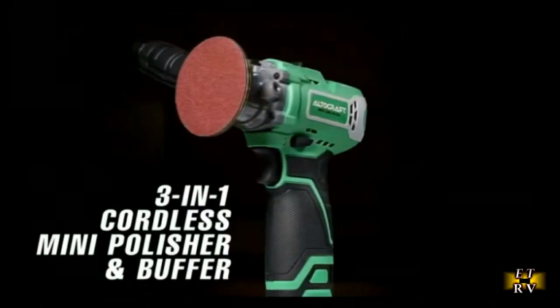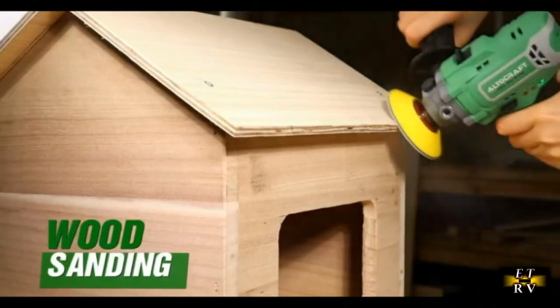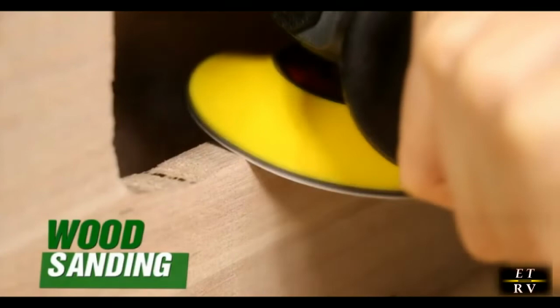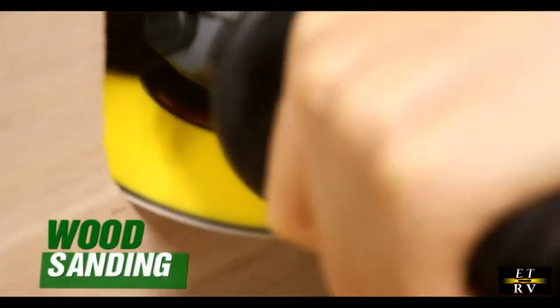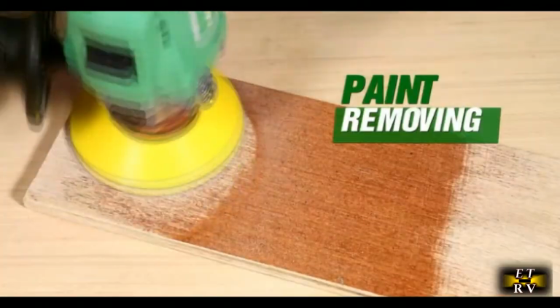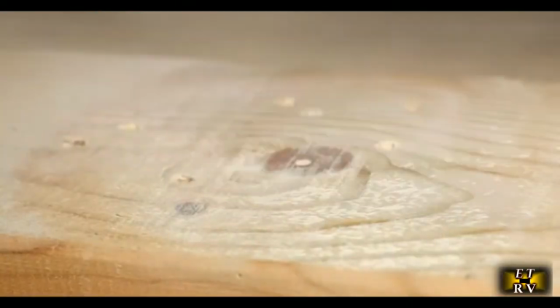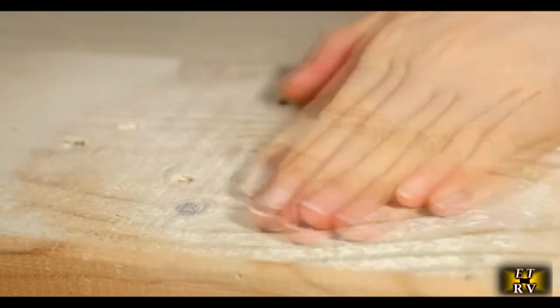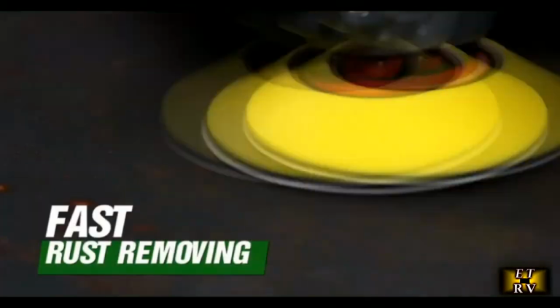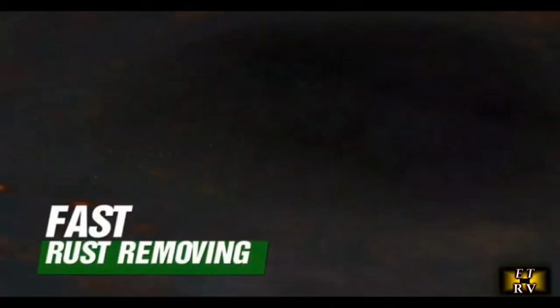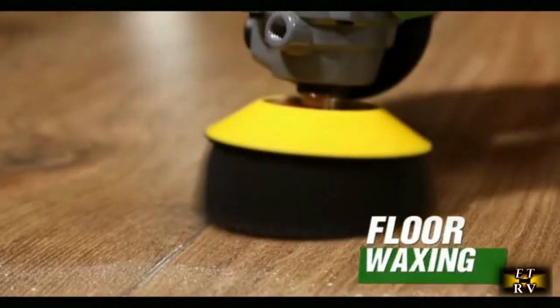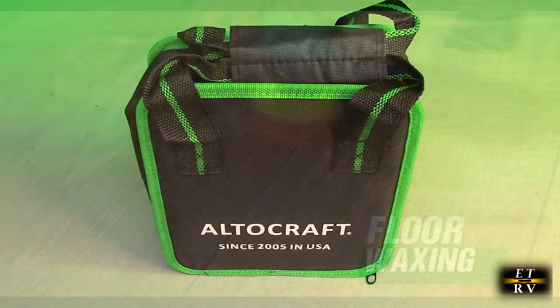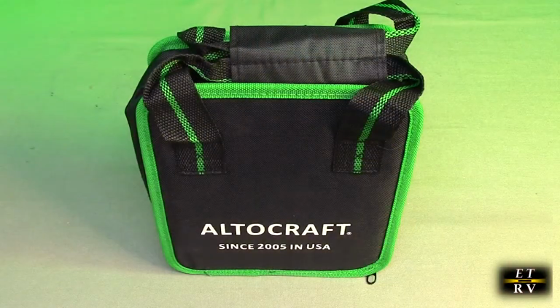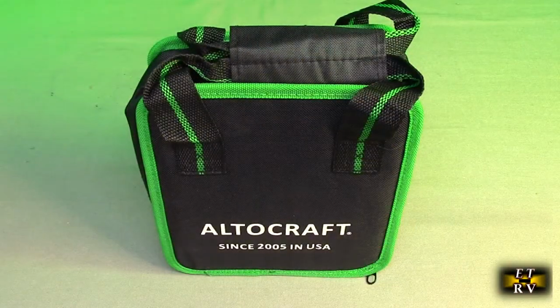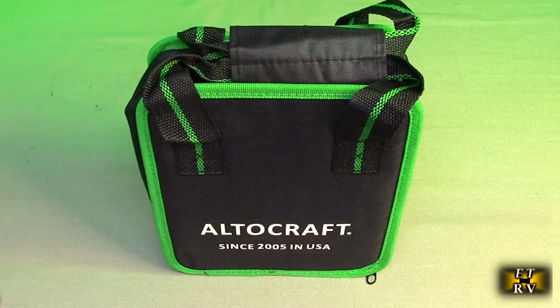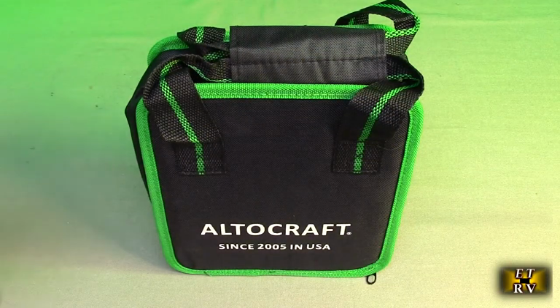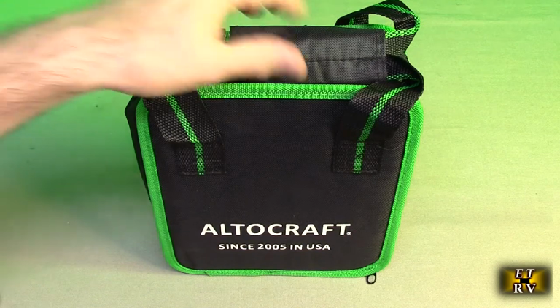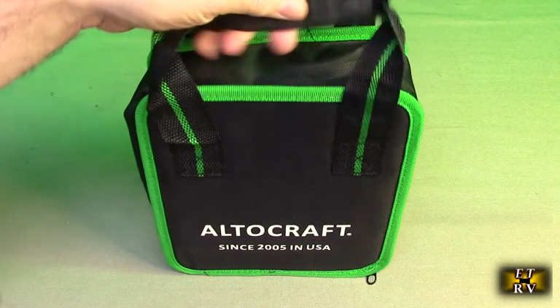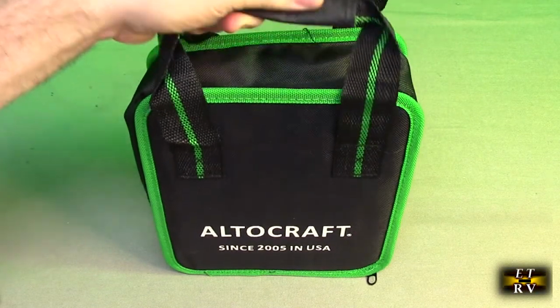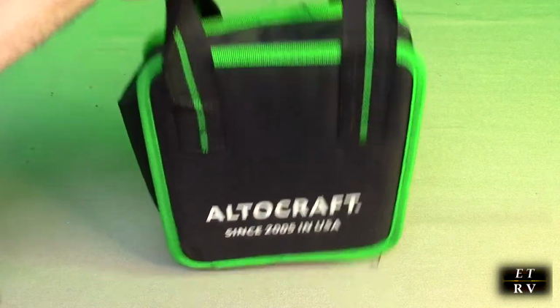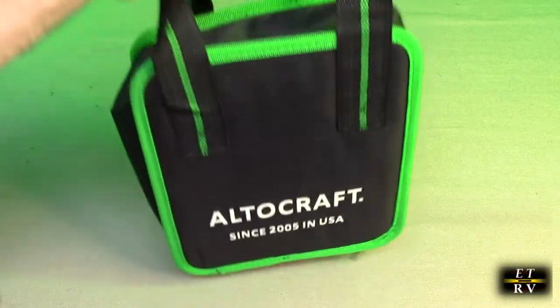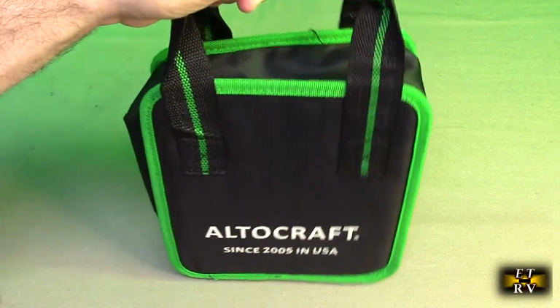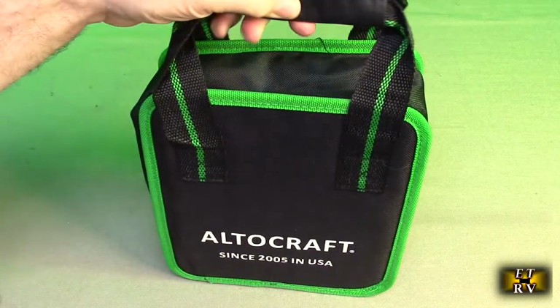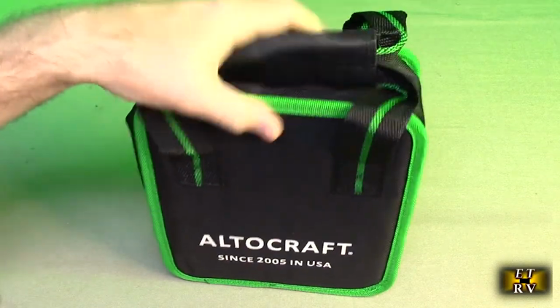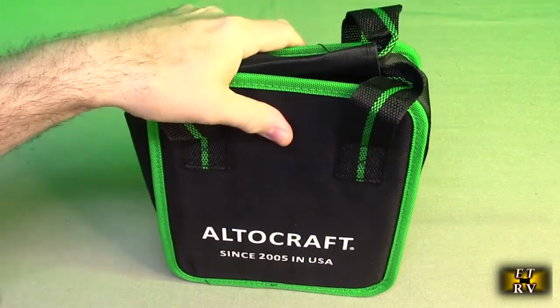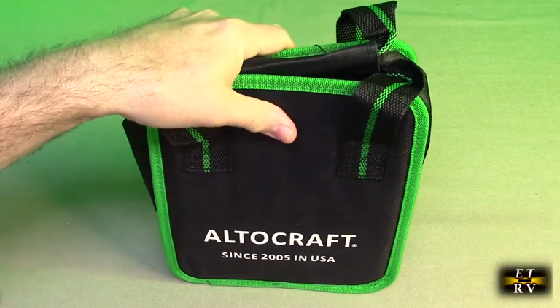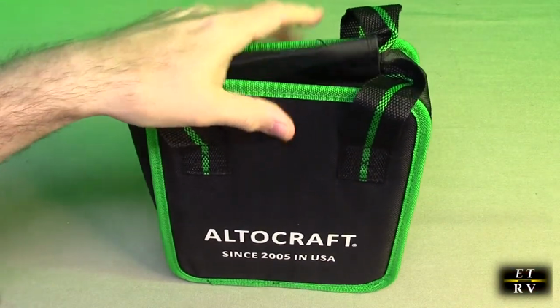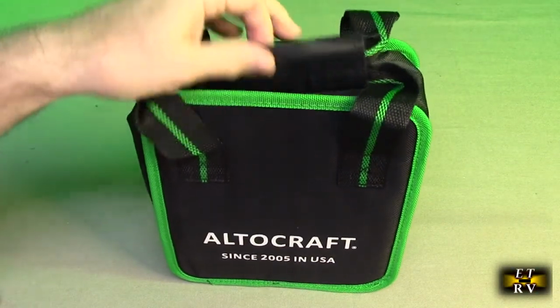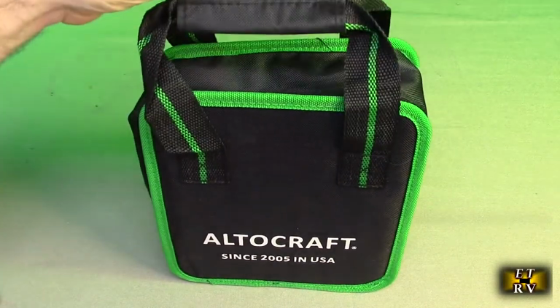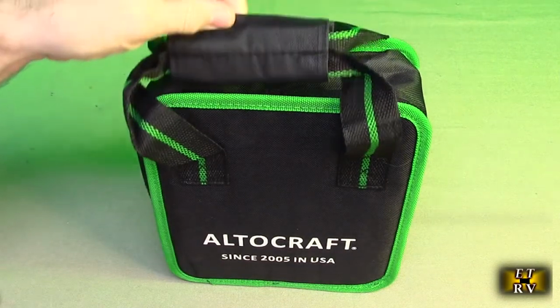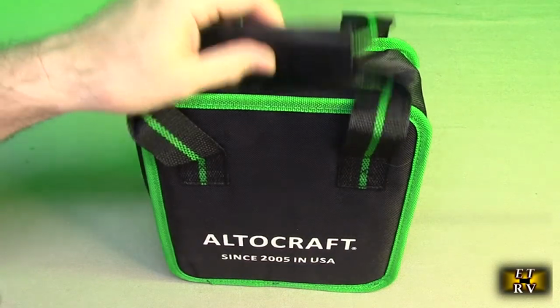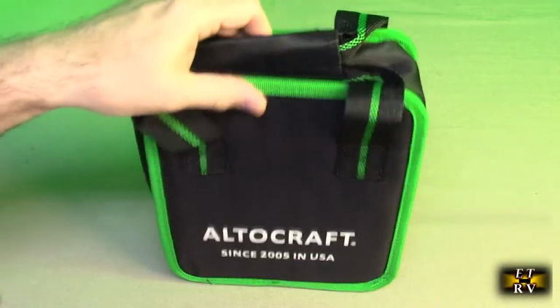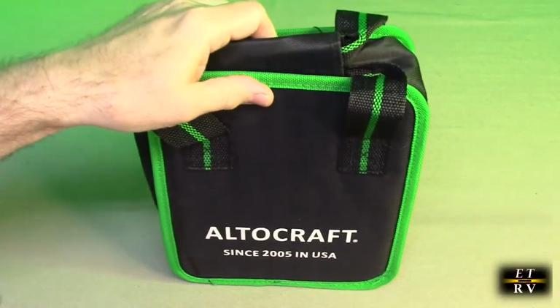Excellent for polishing, waxing, sanding. This is the really nice sturdy holder. It comes with a handle on there, keeps everything intact and organized so that you can get at everything.